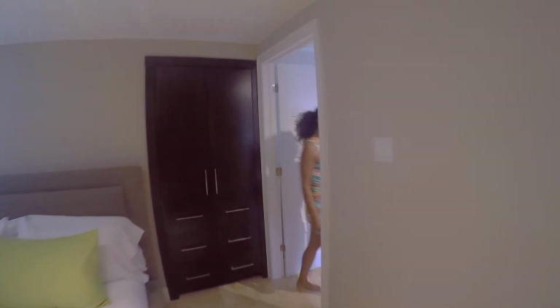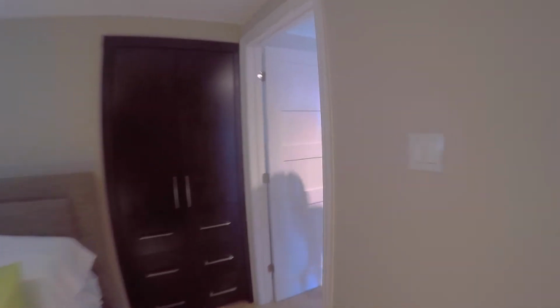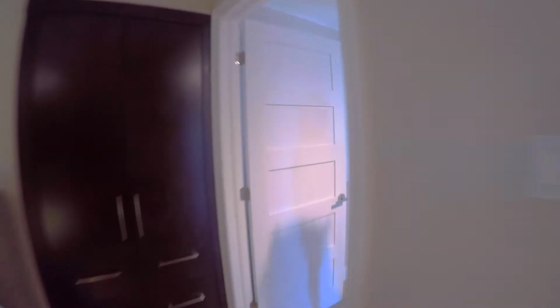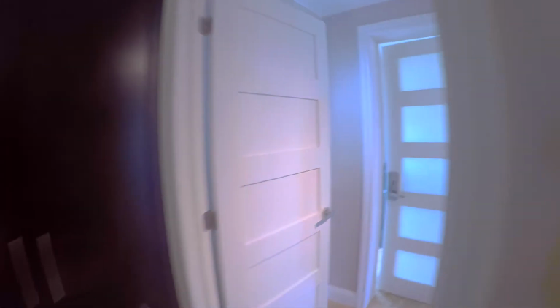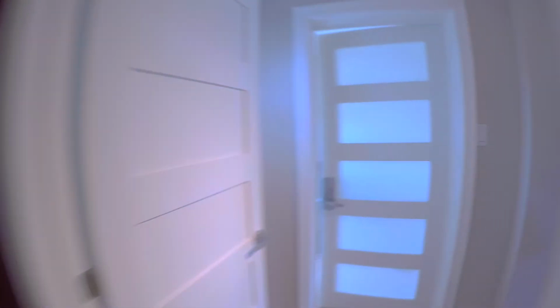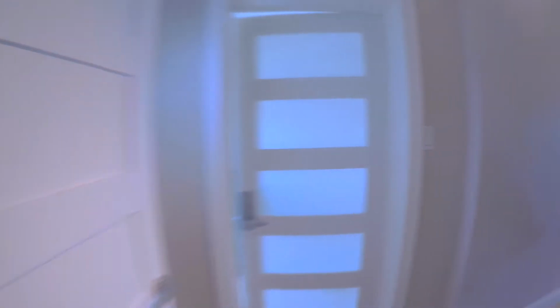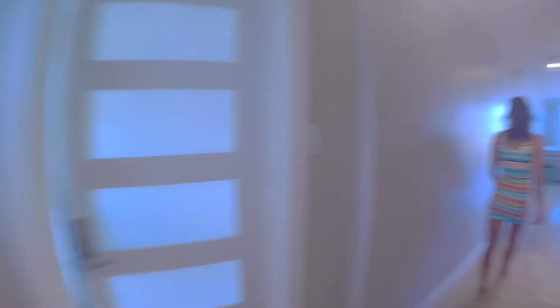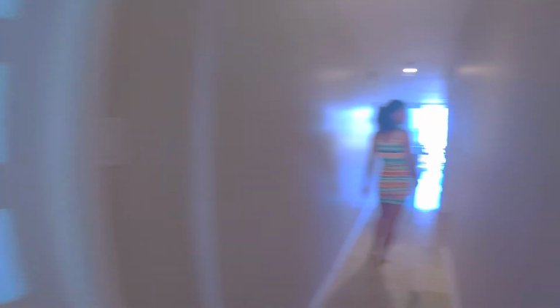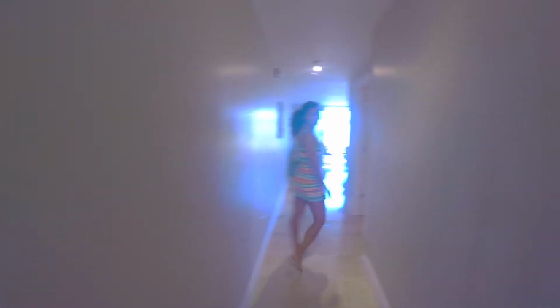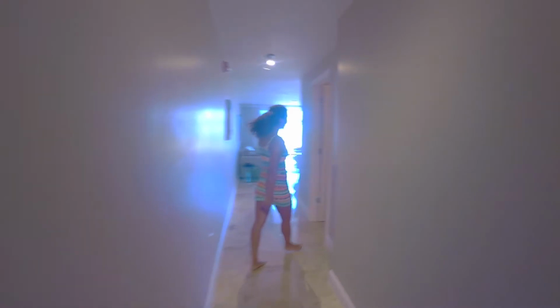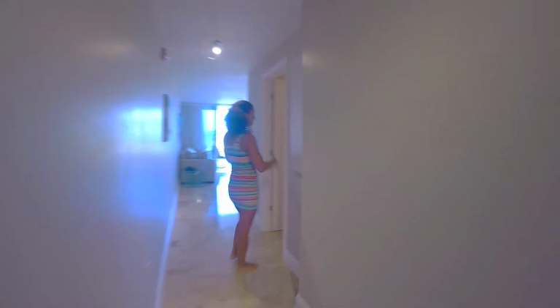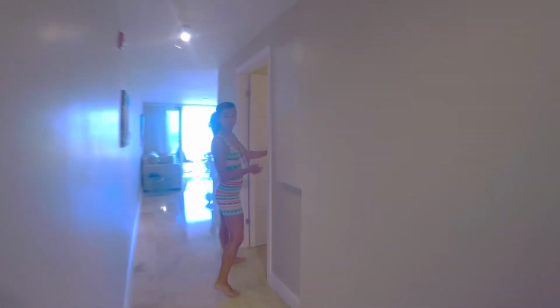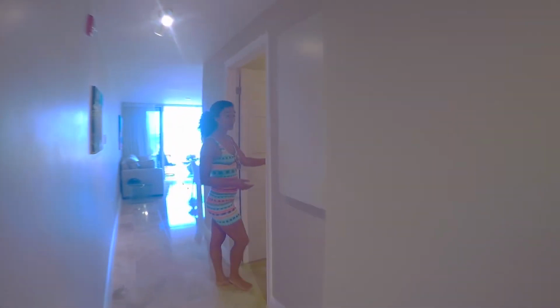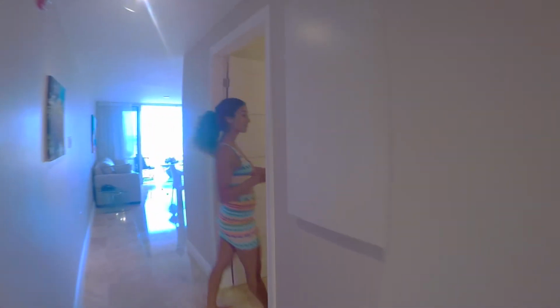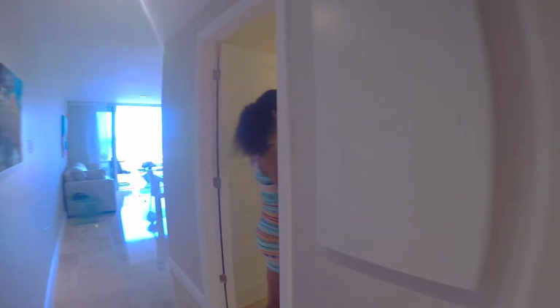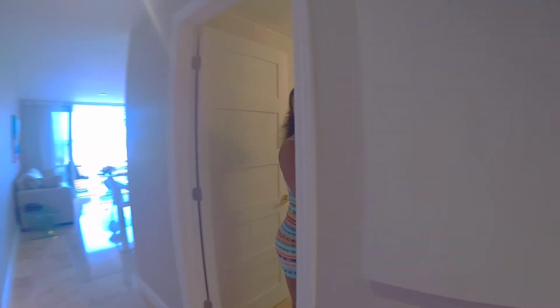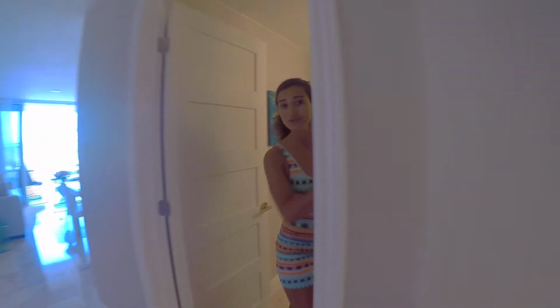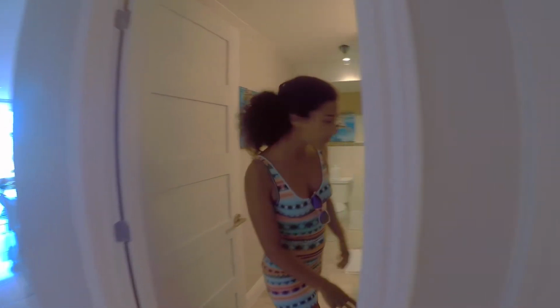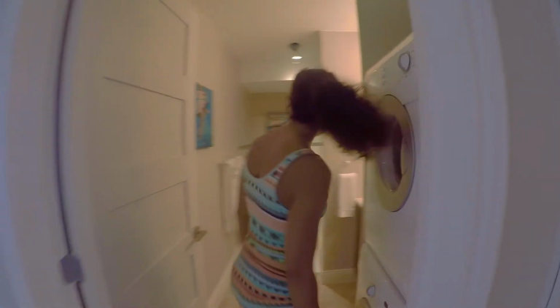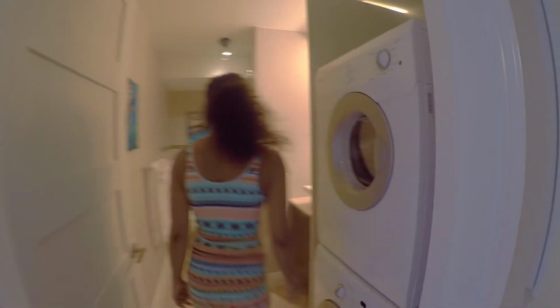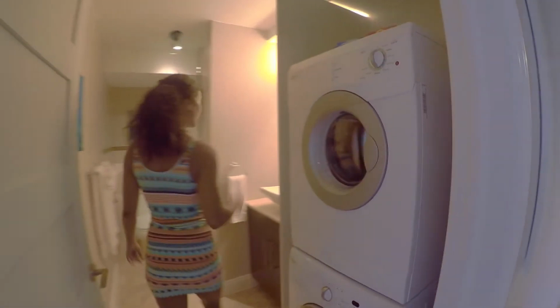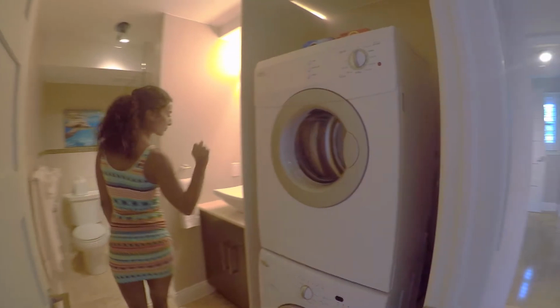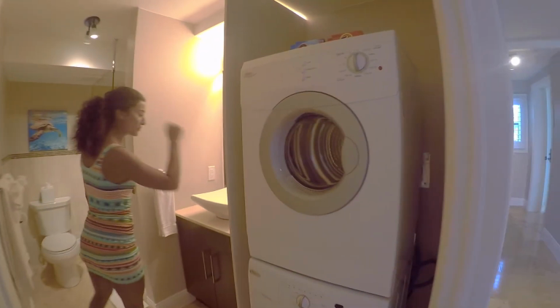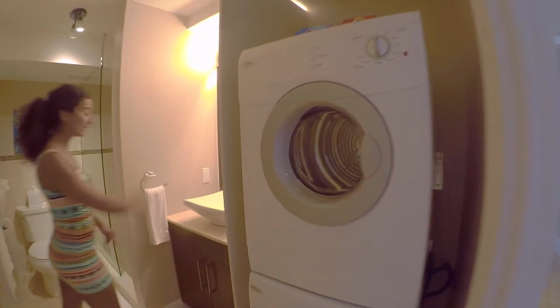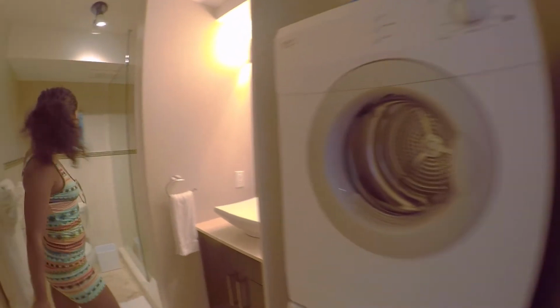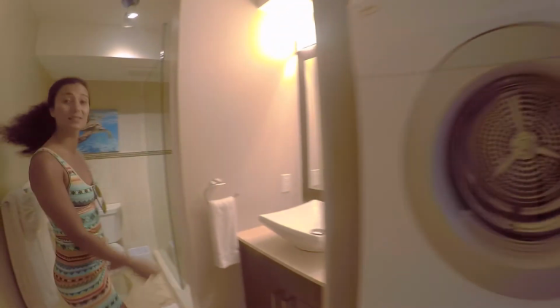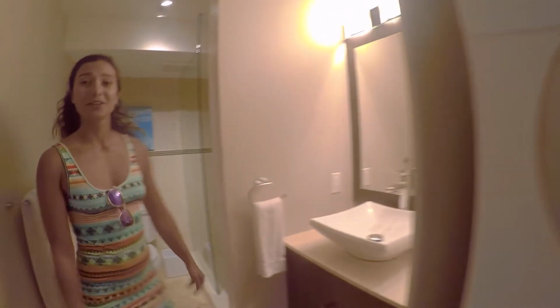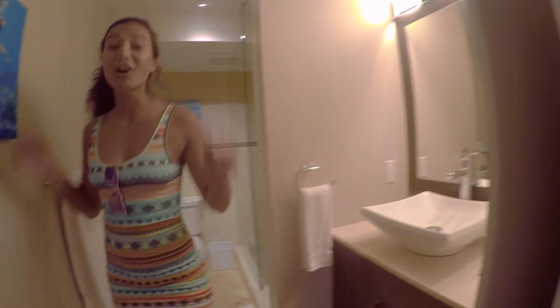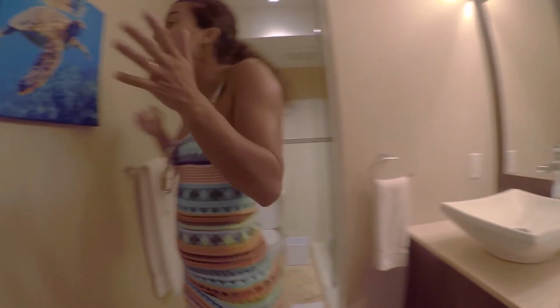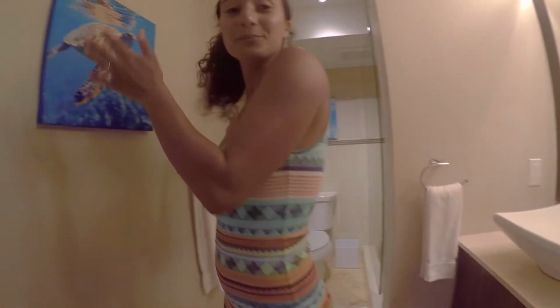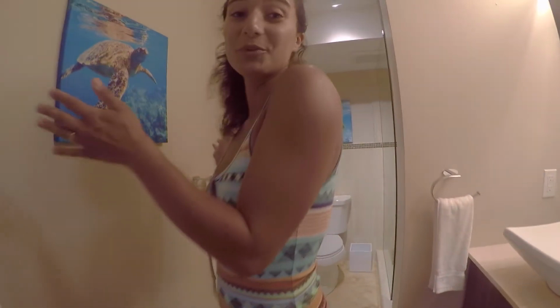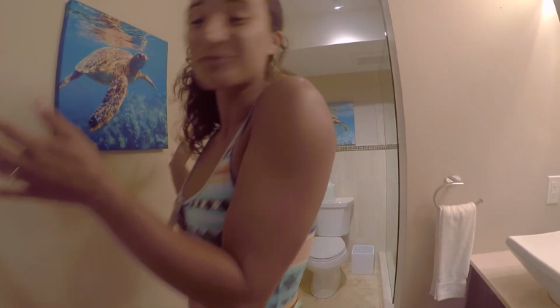Let's see what the bathroom is. We have a full bathroom right here with your own dryer and washer. They provide you with really nice soaps, and lots of color in here with beautiful frames.